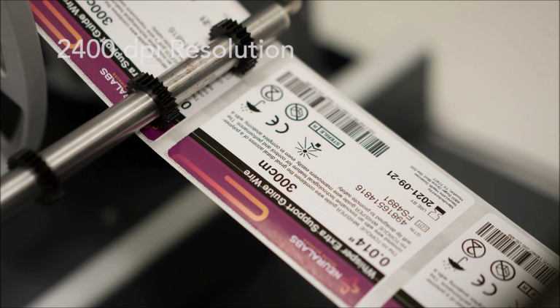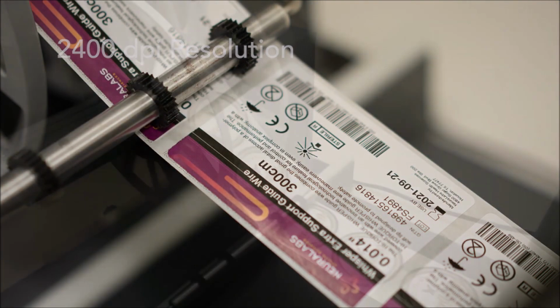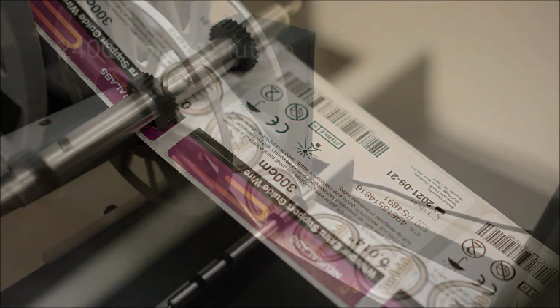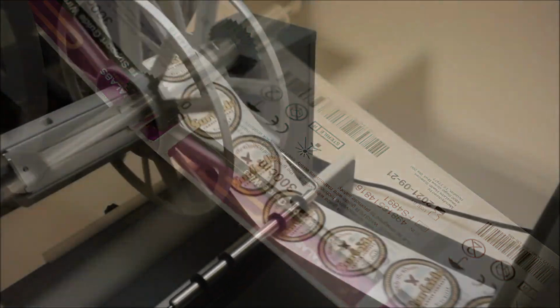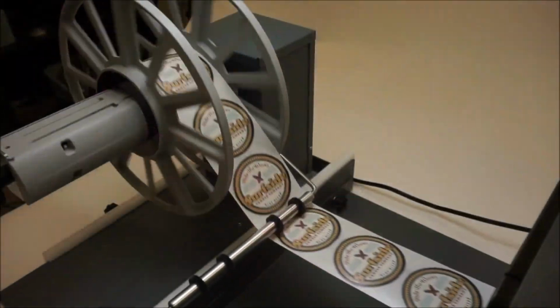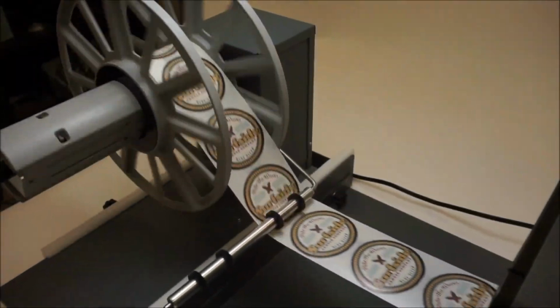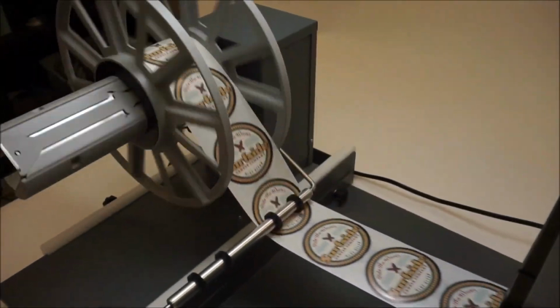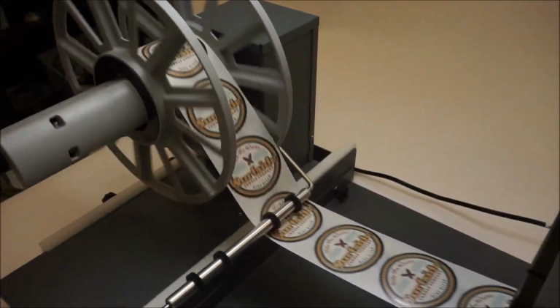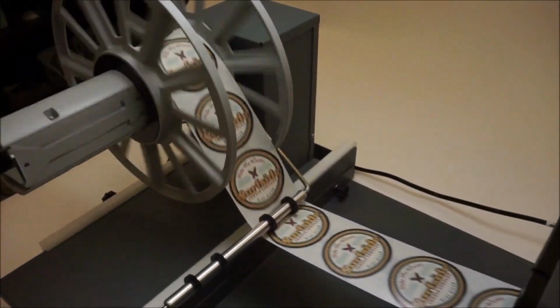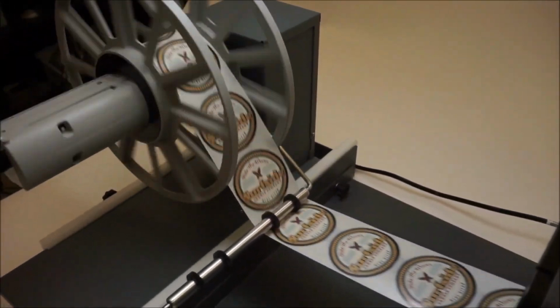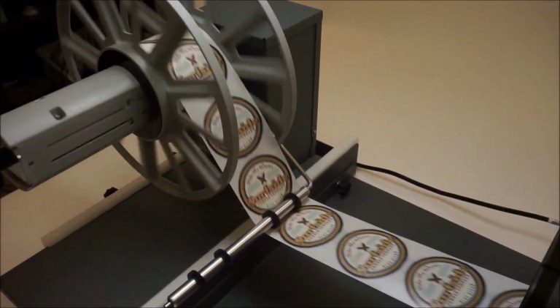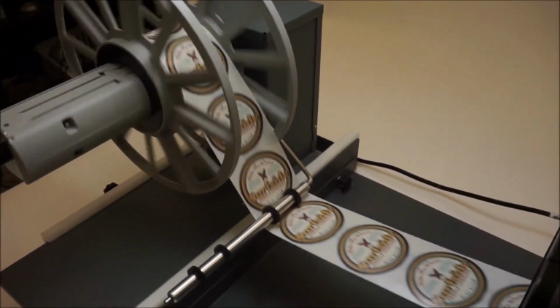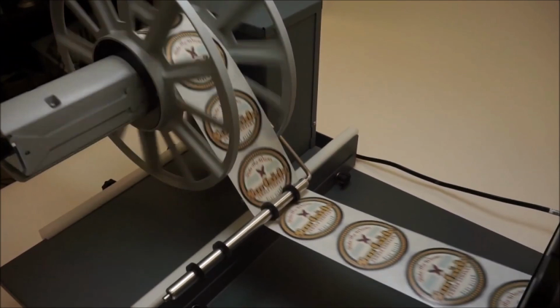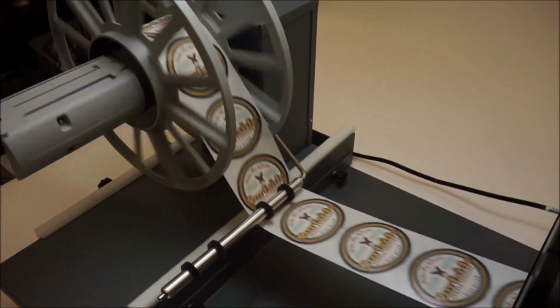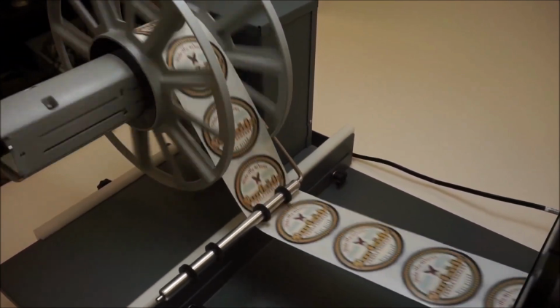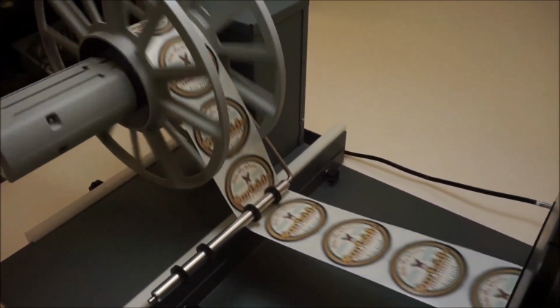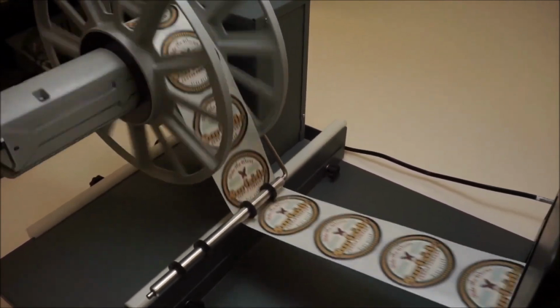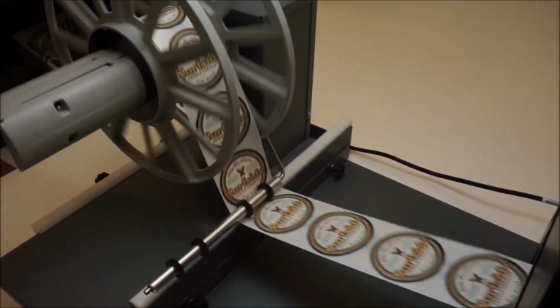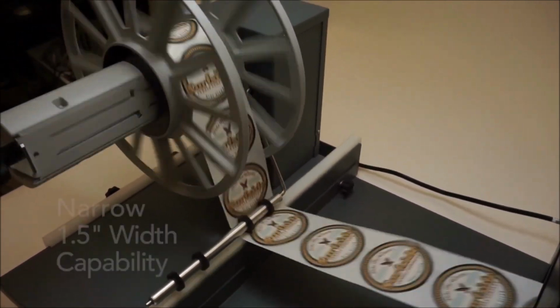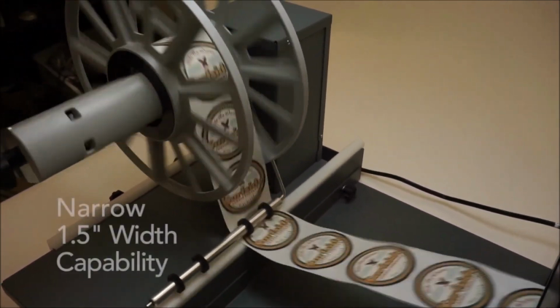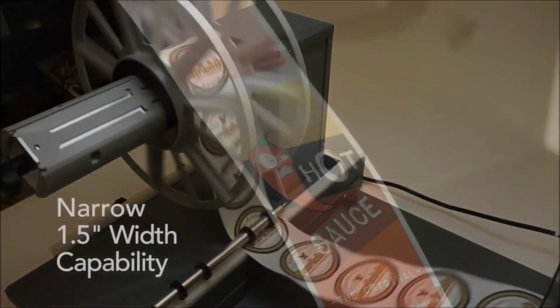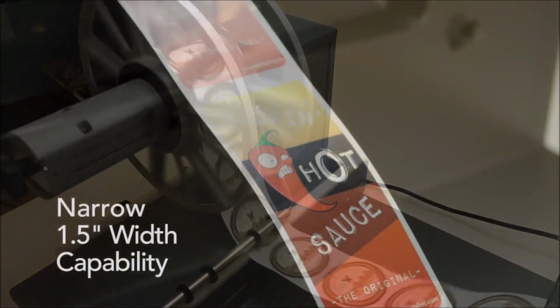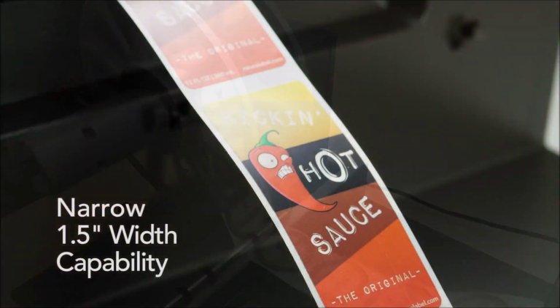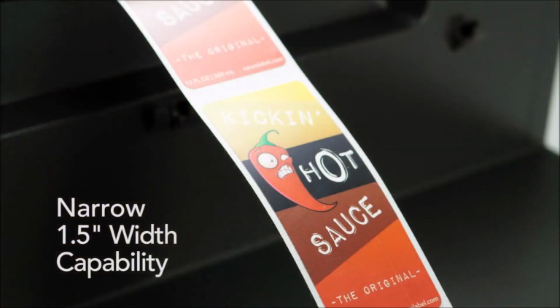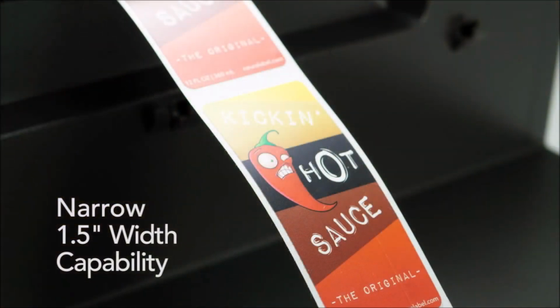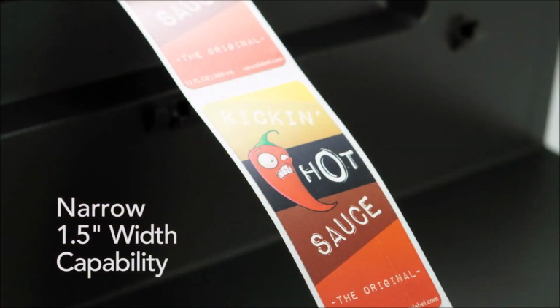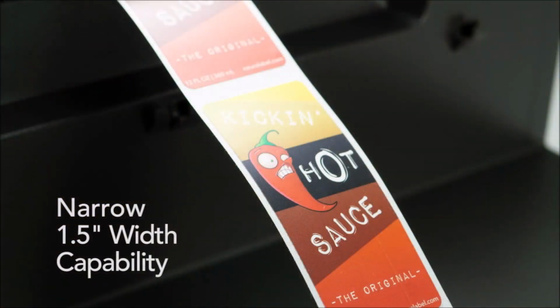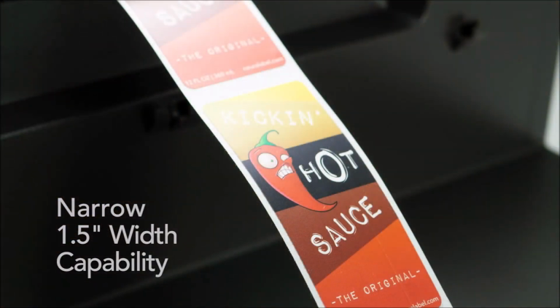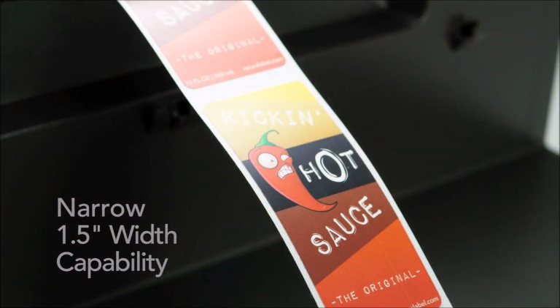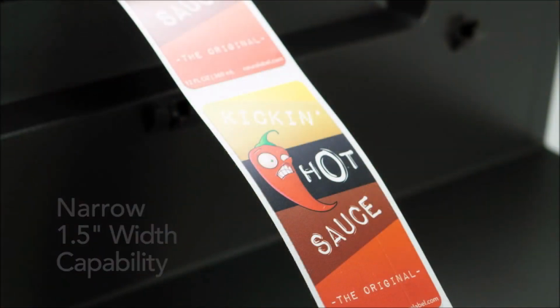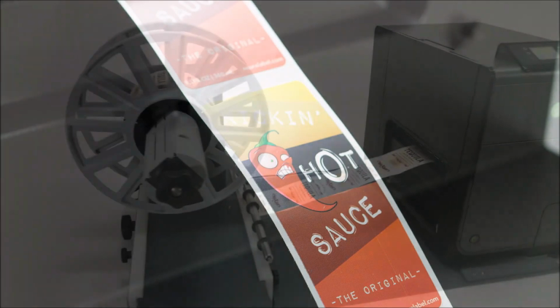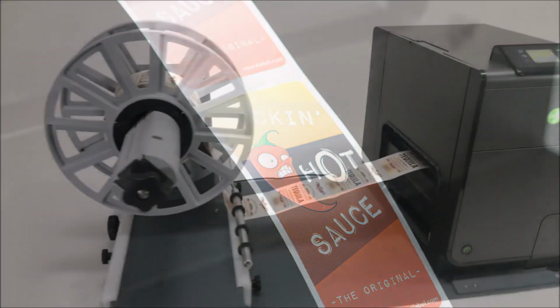The 300X ST combines the speed and capacity of our unique Unwinder-Rewinder technology with the versatility and quality of page-wide printing.